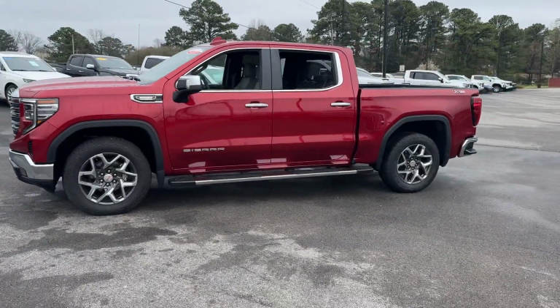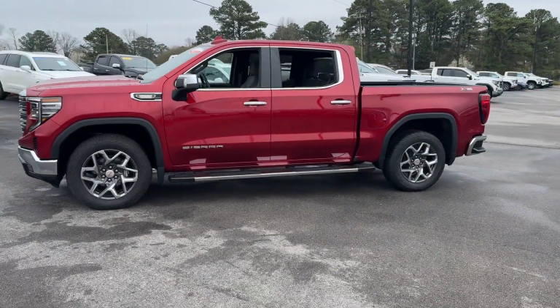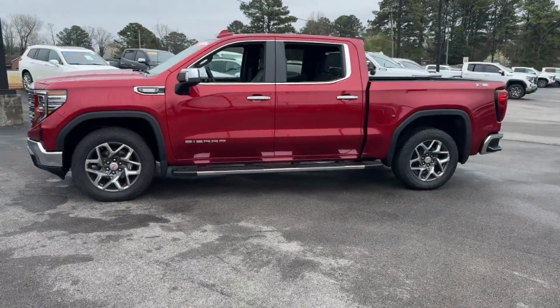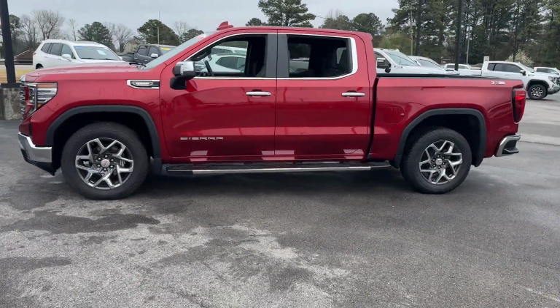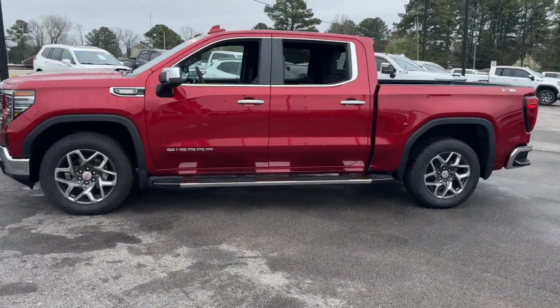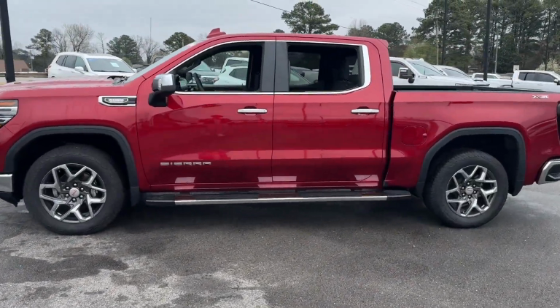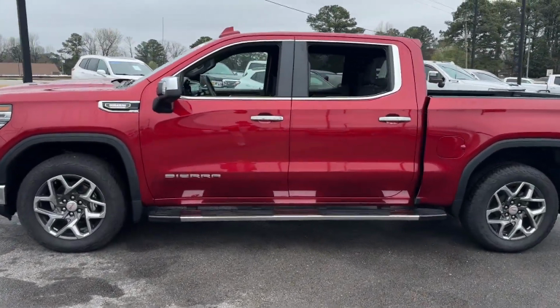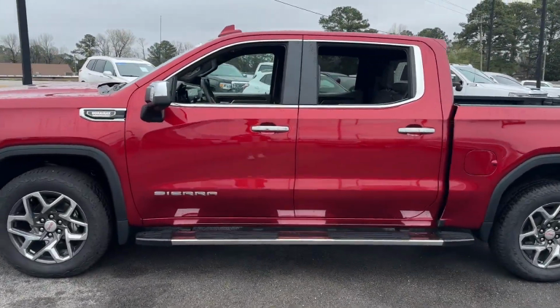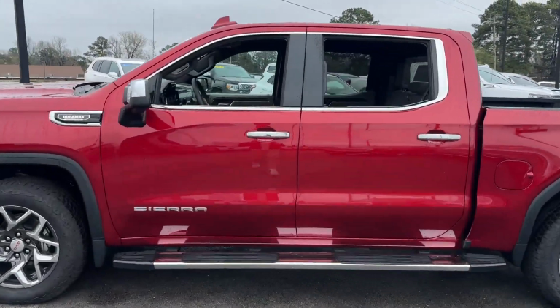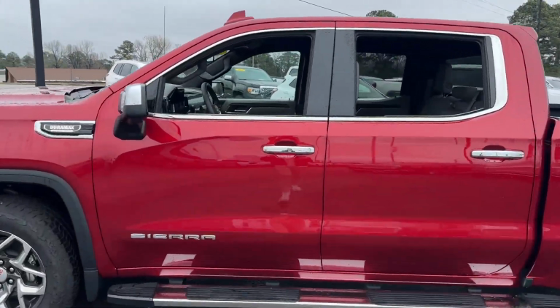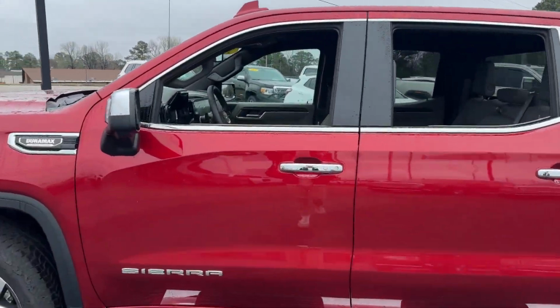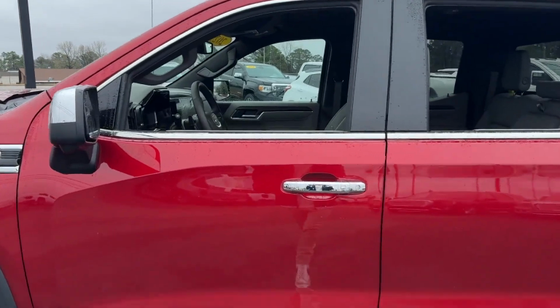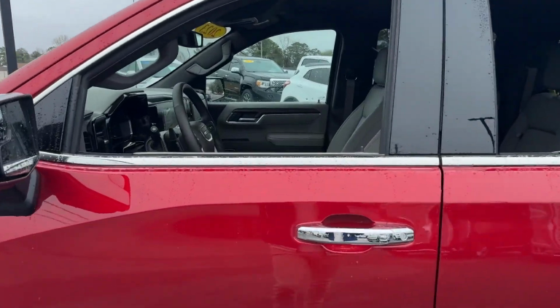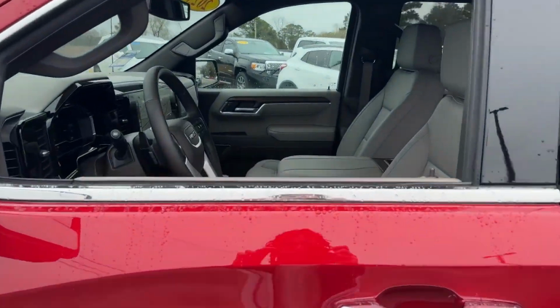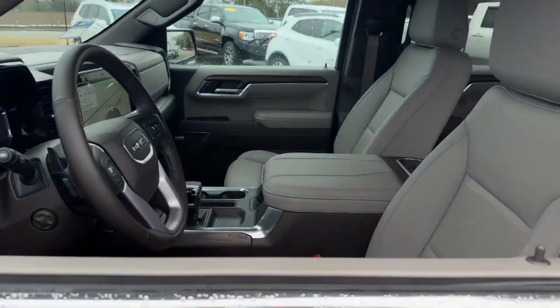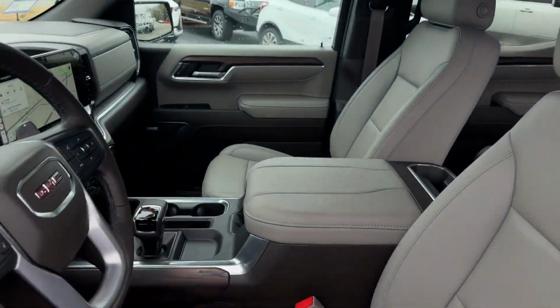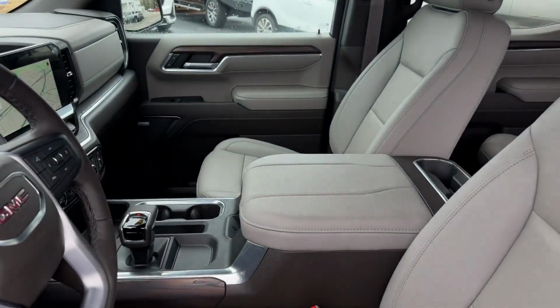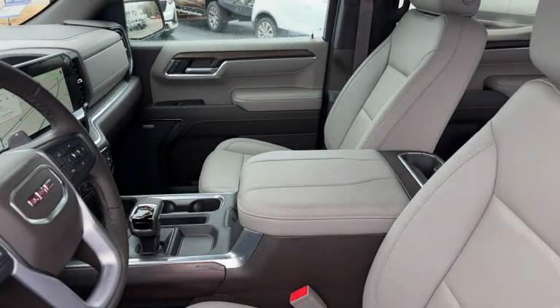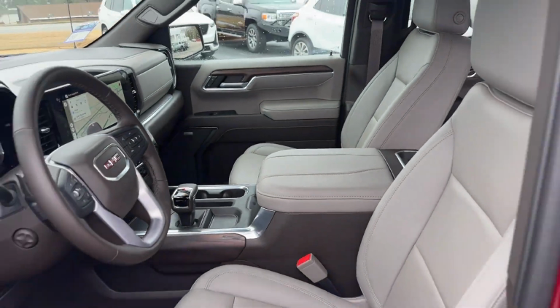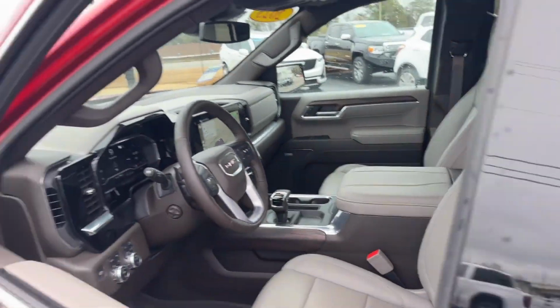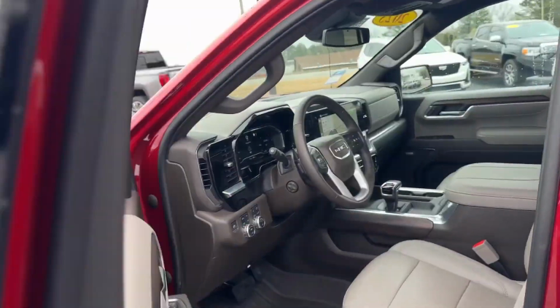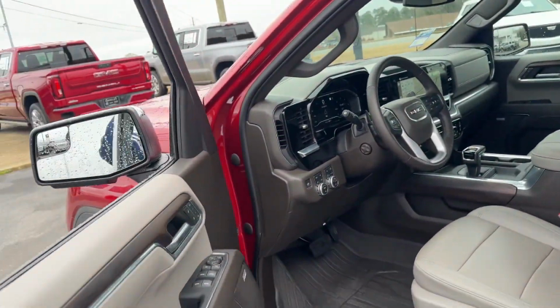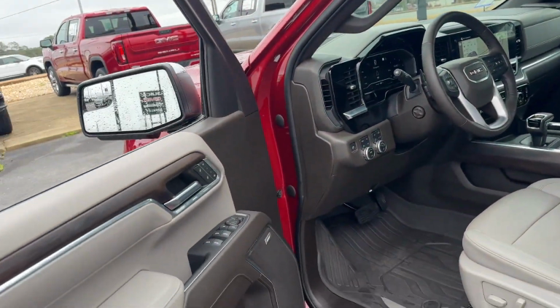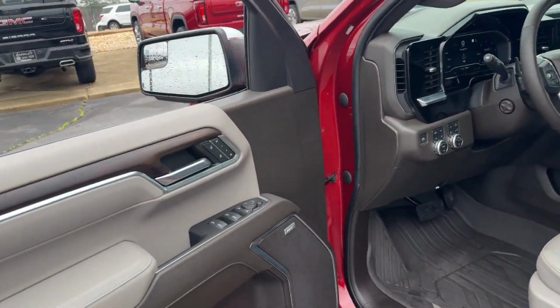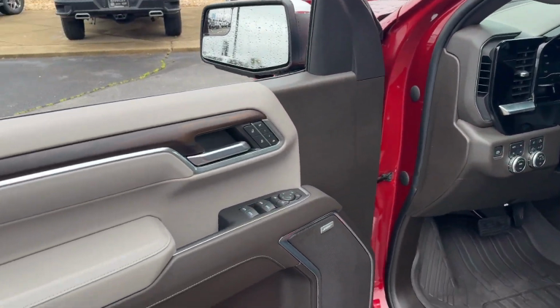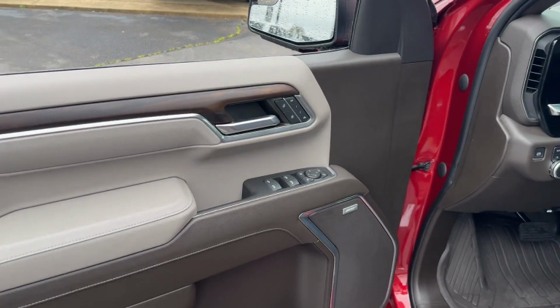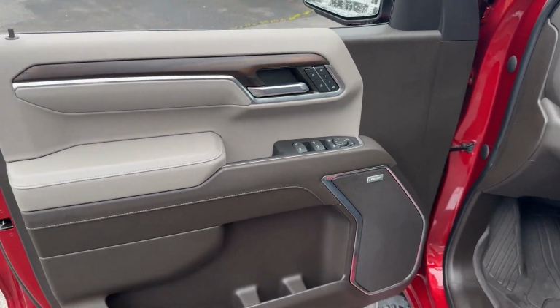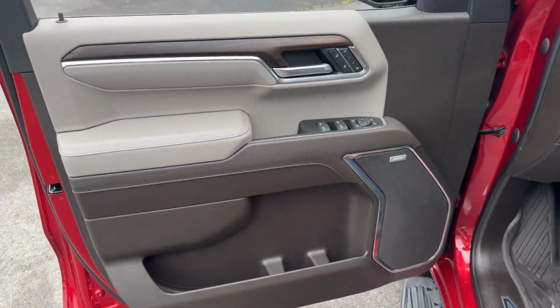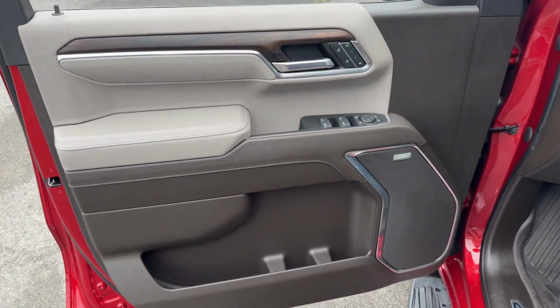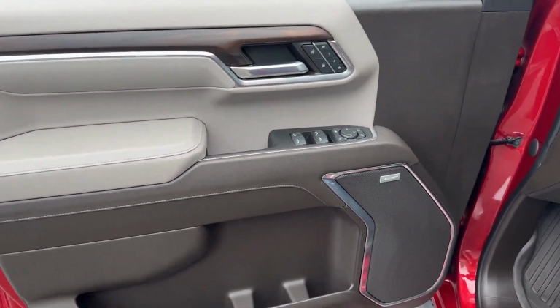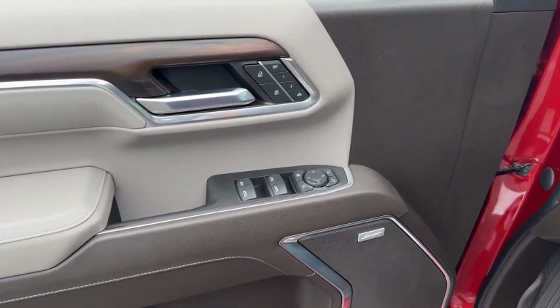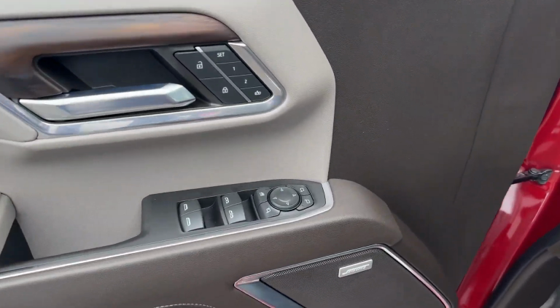Cross traffic alert. Side view mirrors with turn signals. Lane departure warning. Wi-Fi hotspot. Satellite radio. Navigation. Premium sound system.